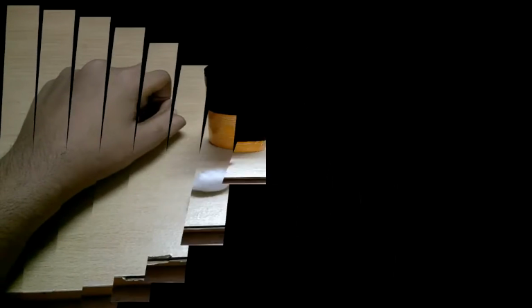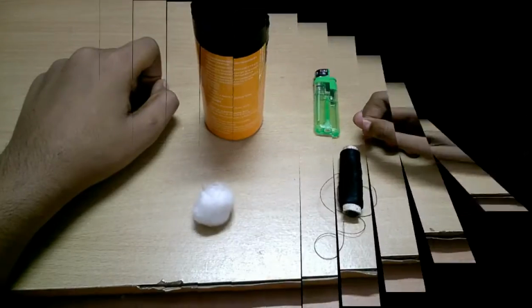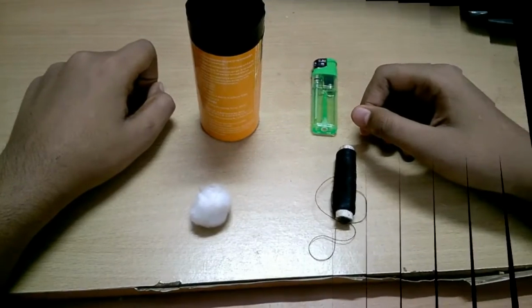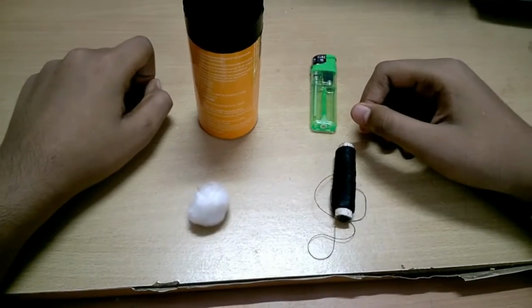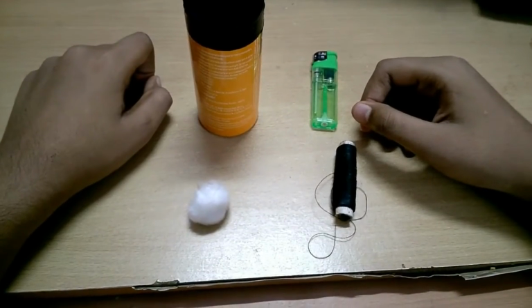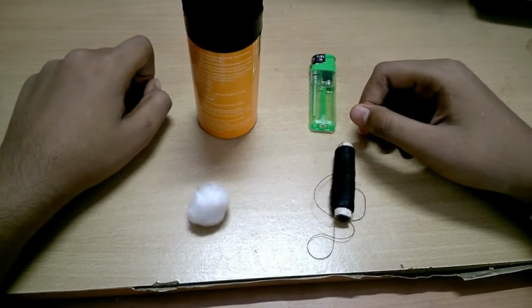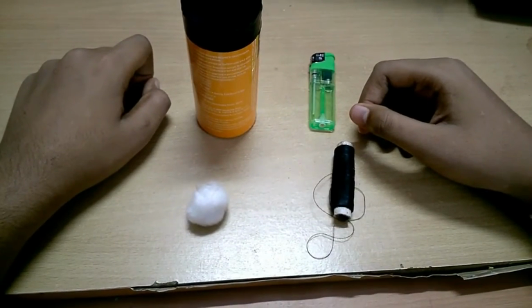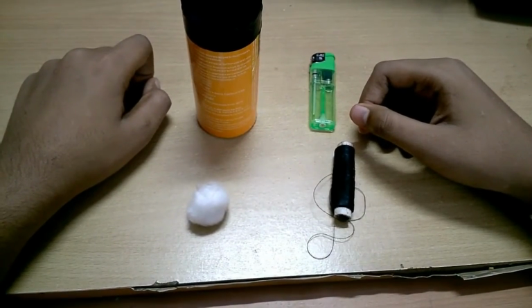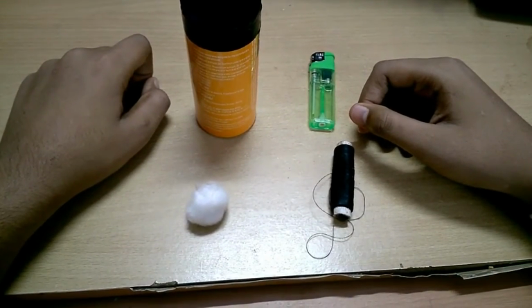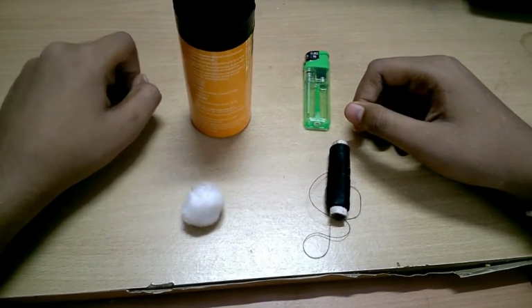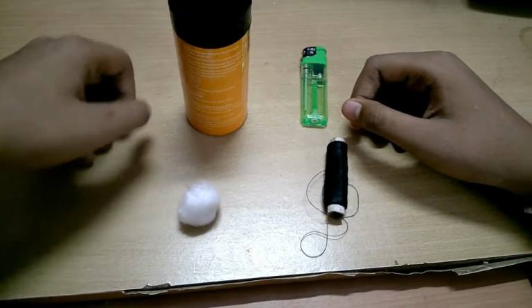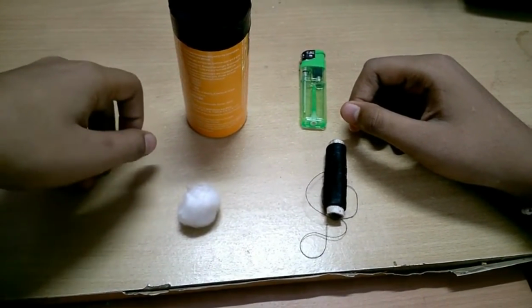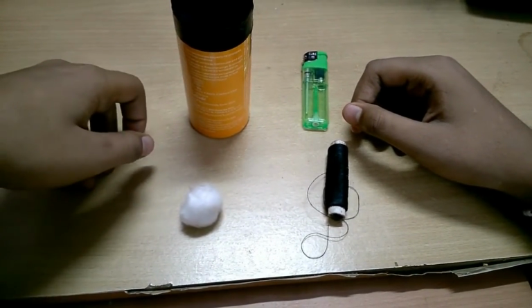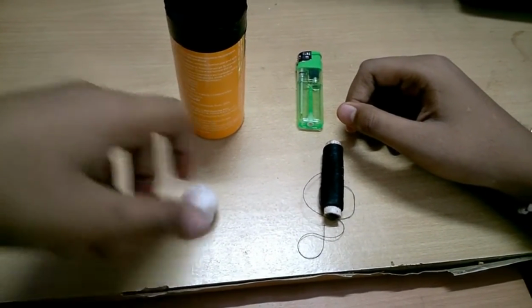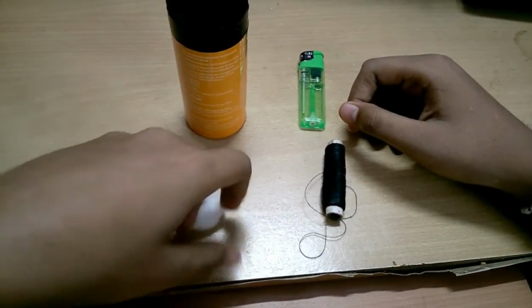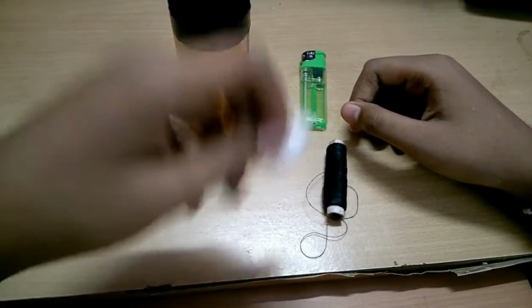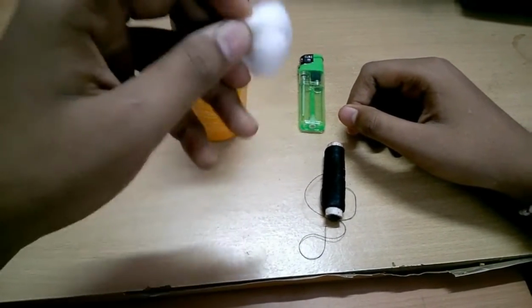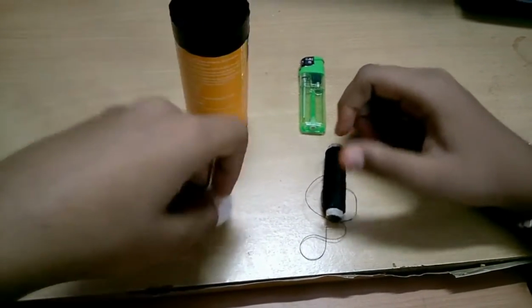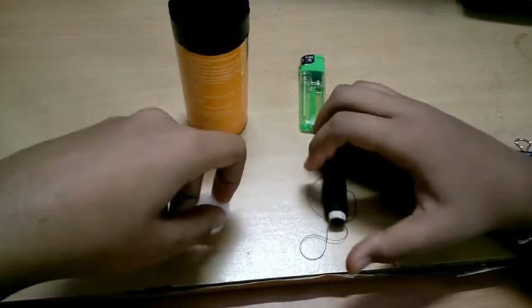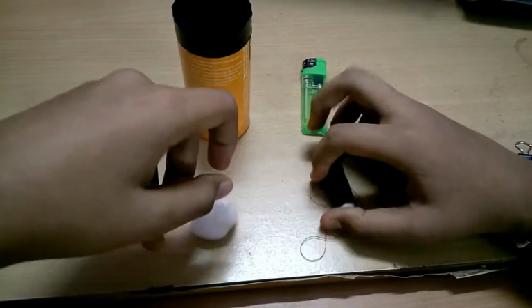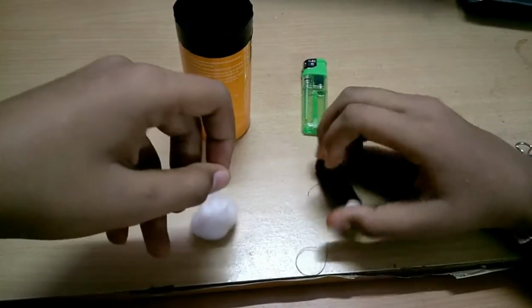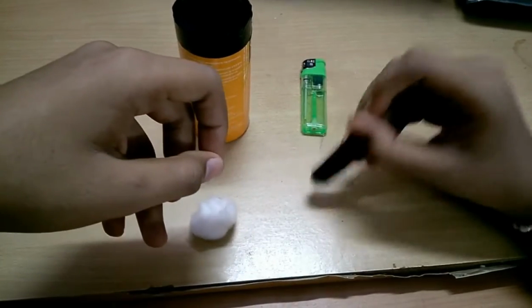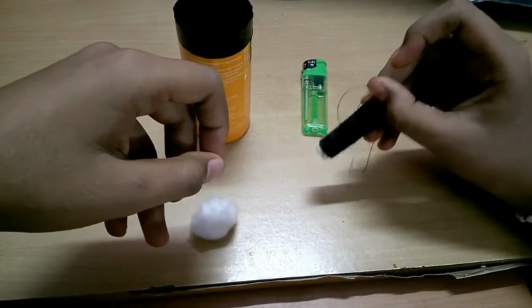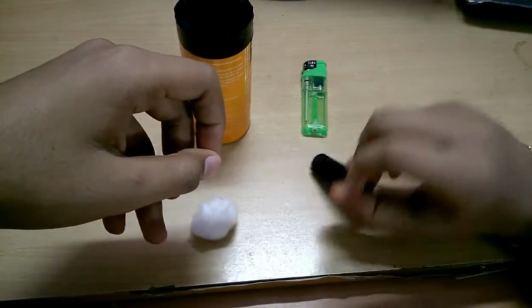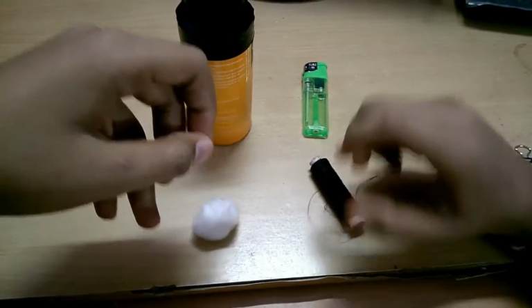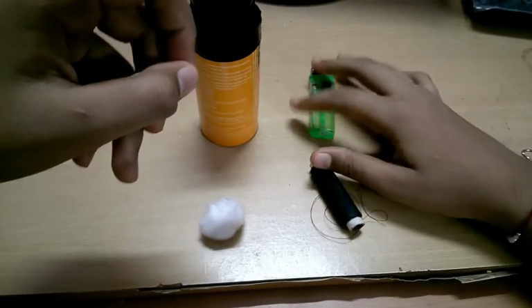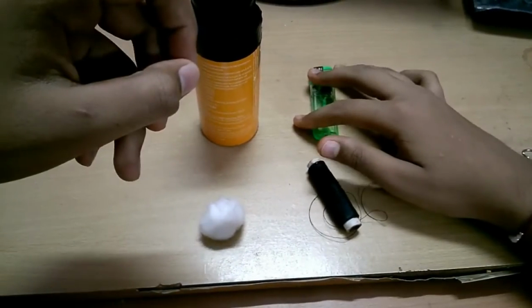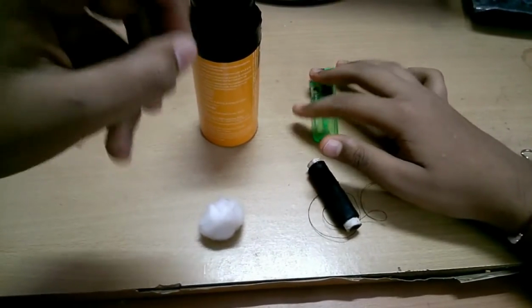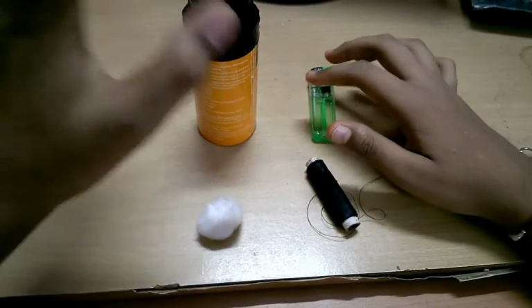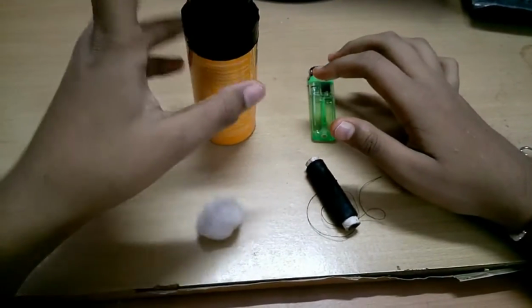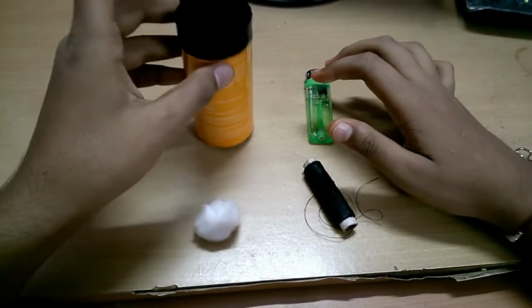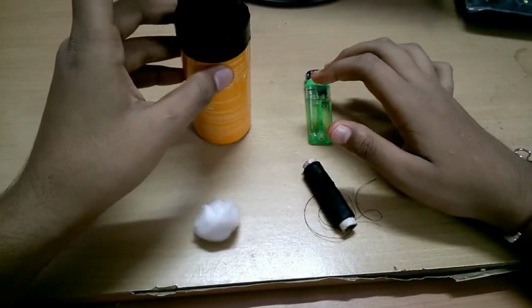Hello friends, today we are going to make fireballs. For this we will need cotton, thread, lighter and deodorant.